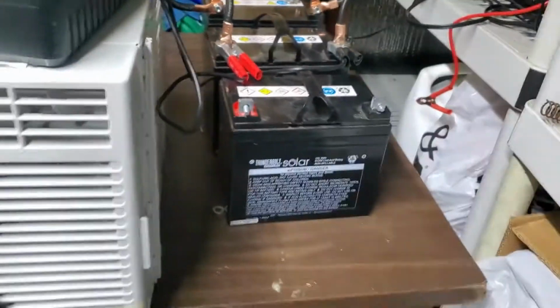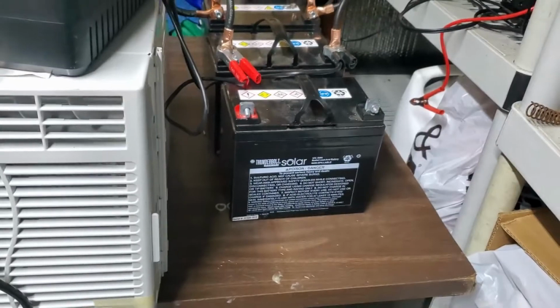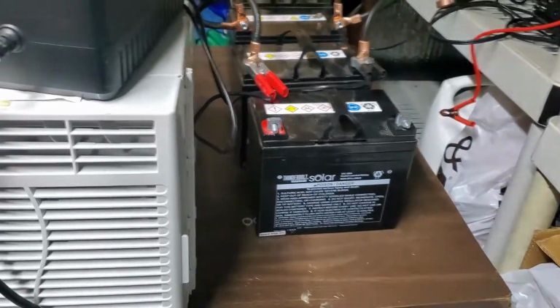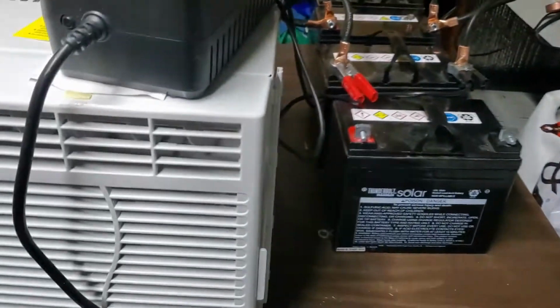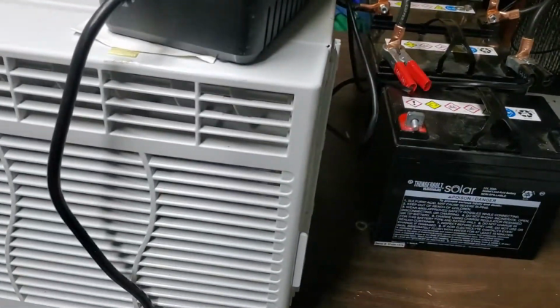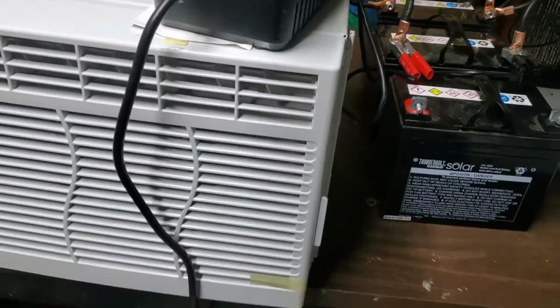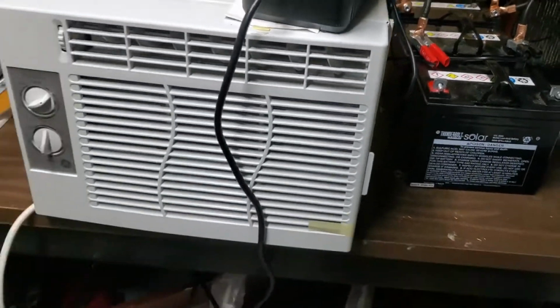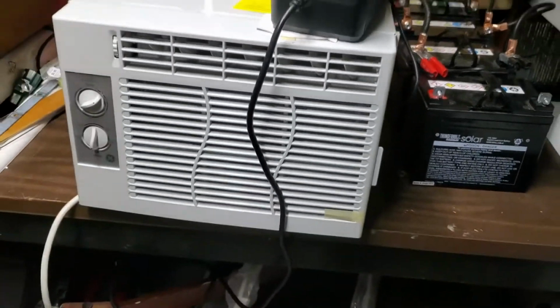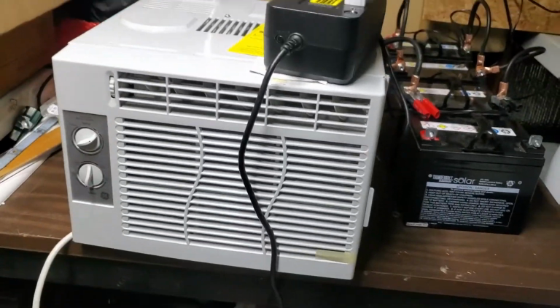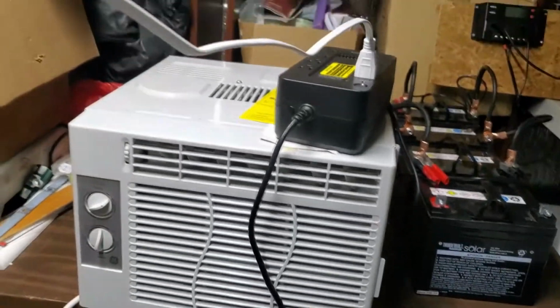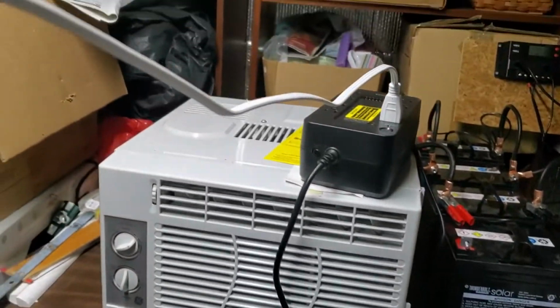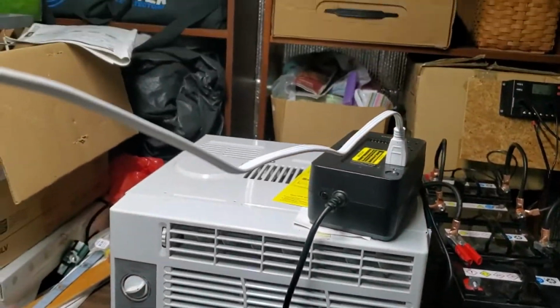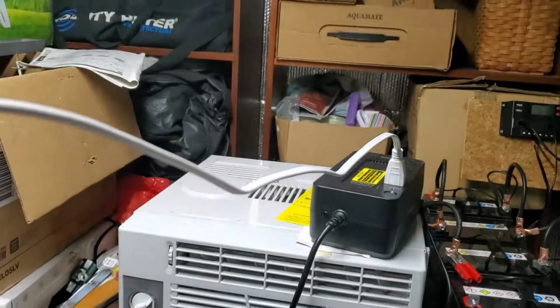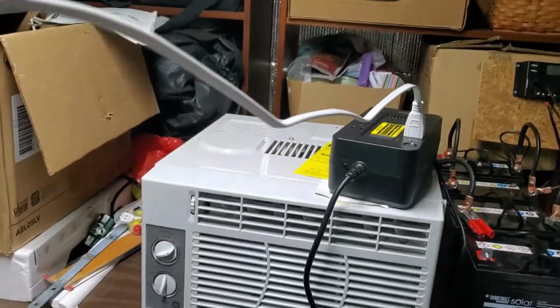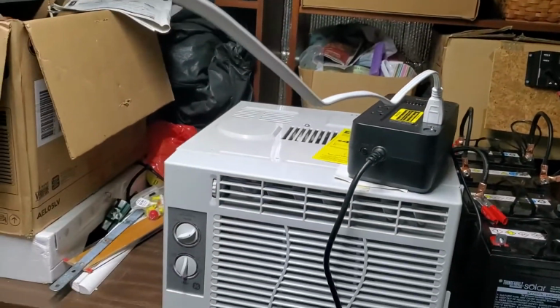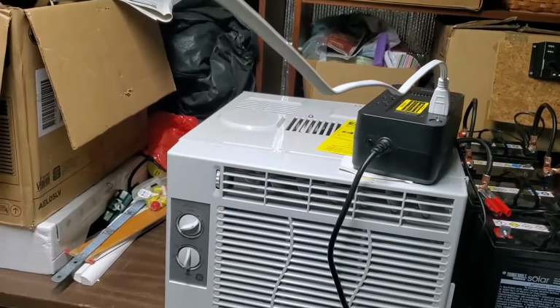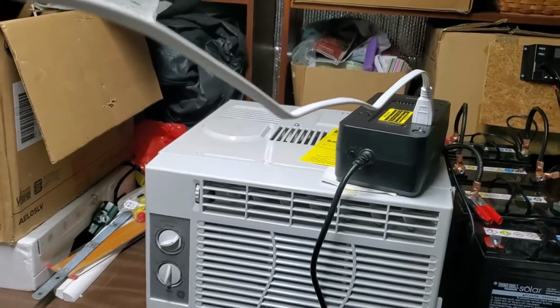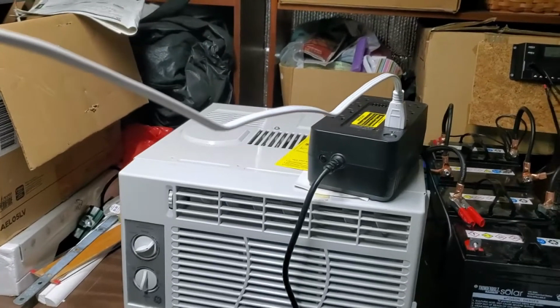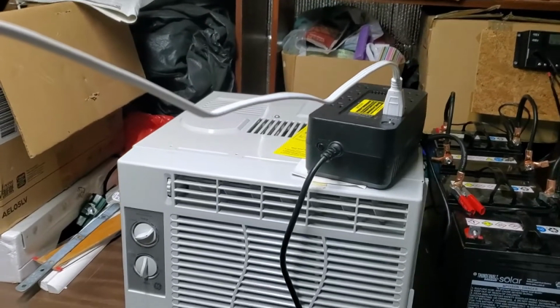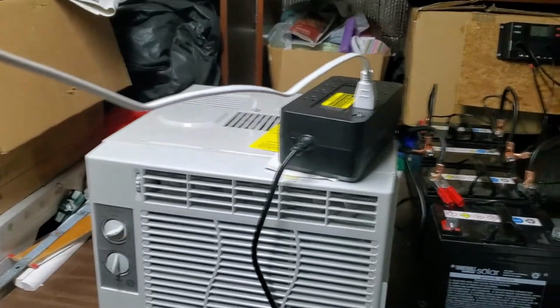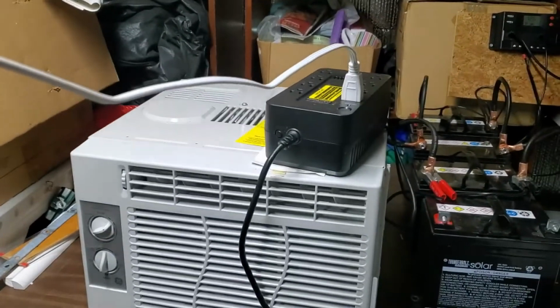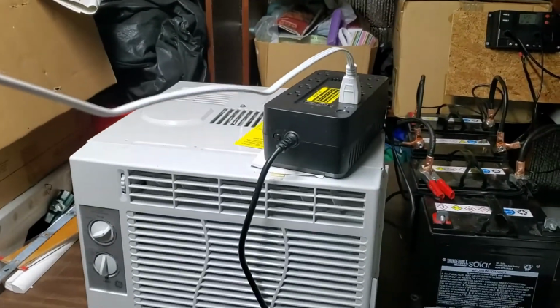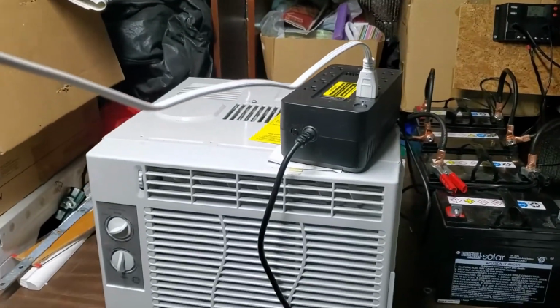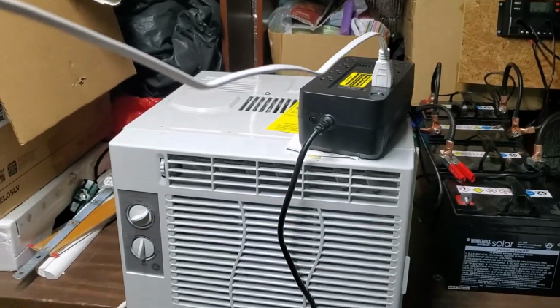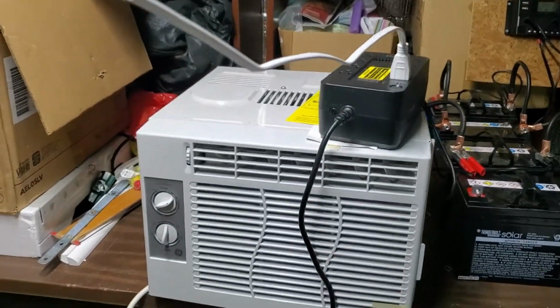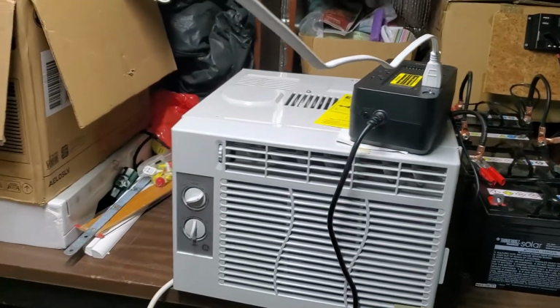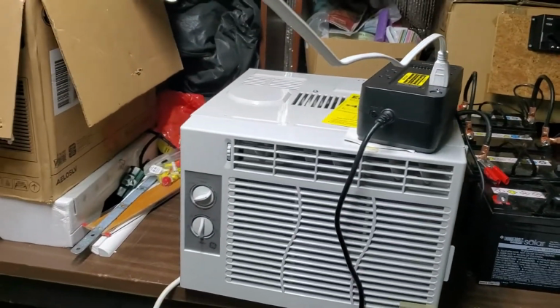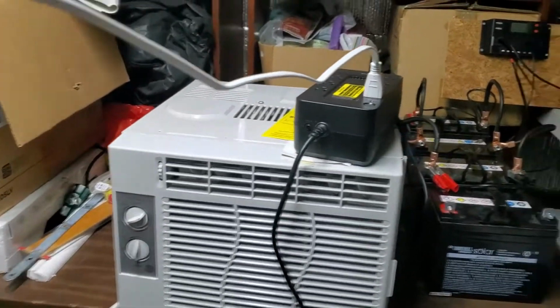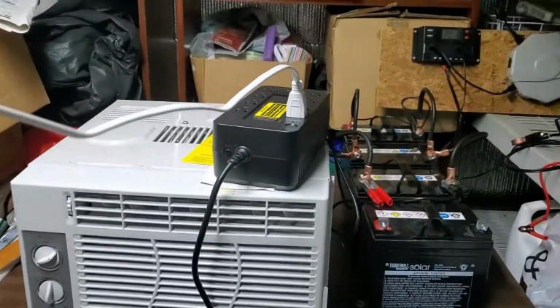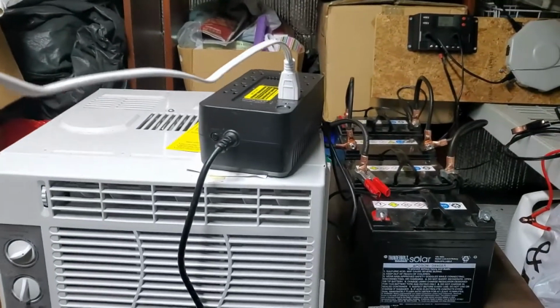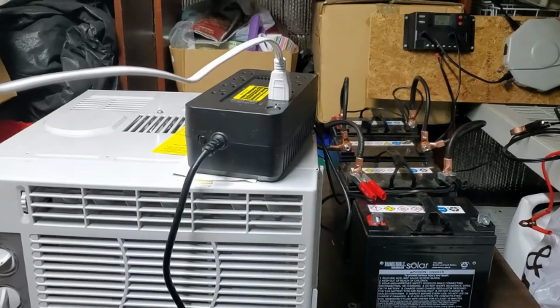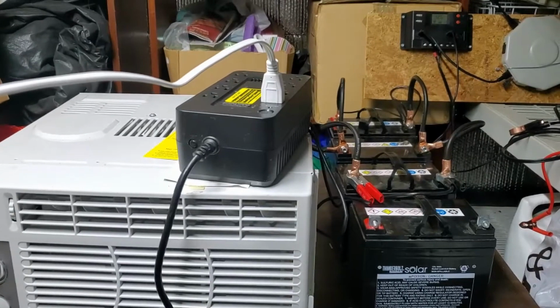Looking good so far. I'll let it run a little more and come back at maybe 7:30.